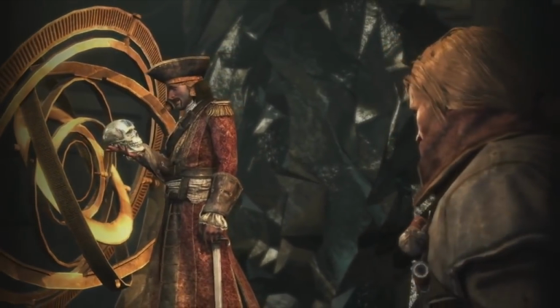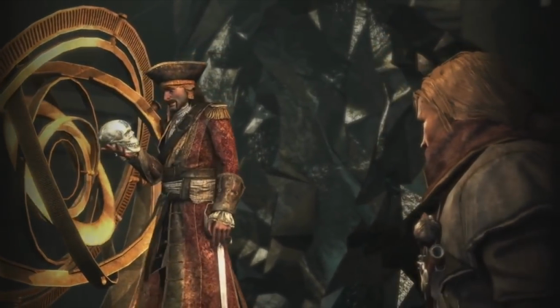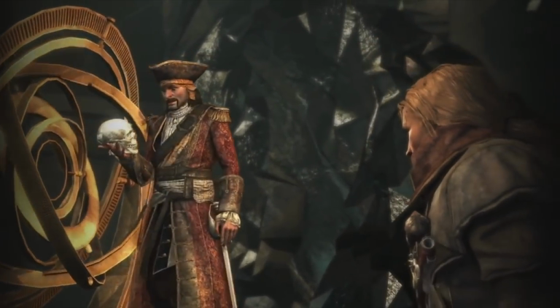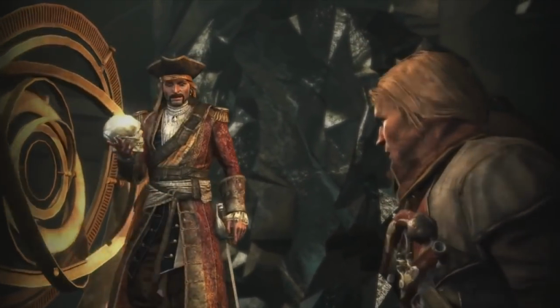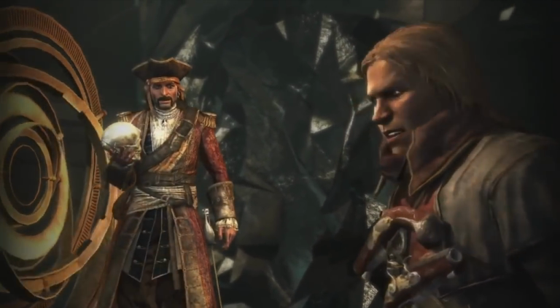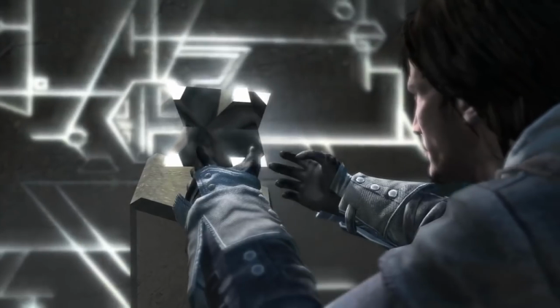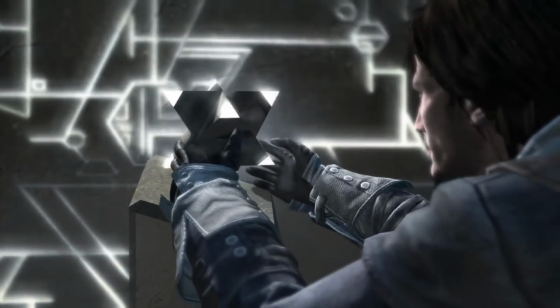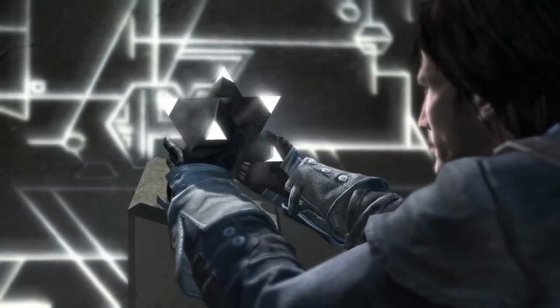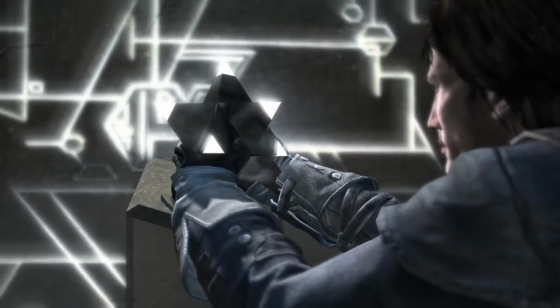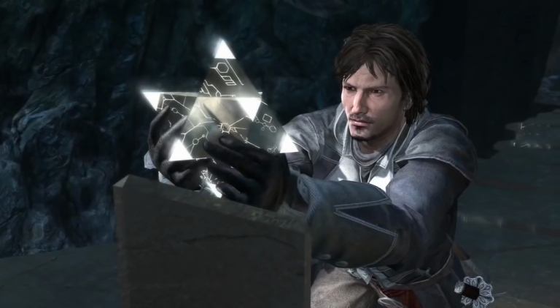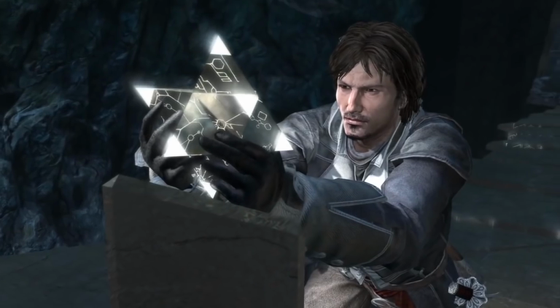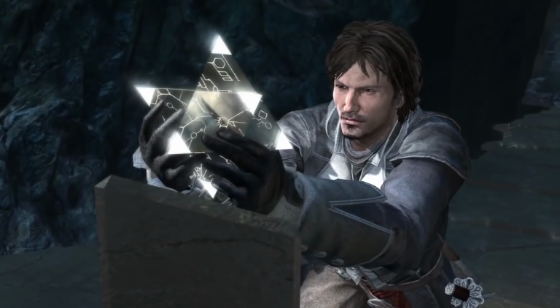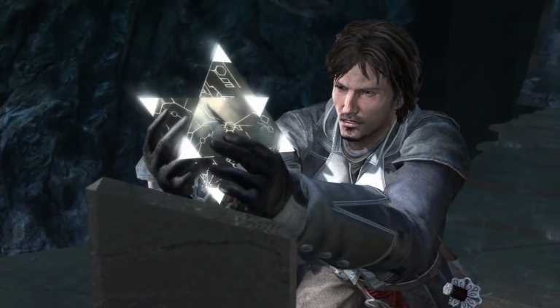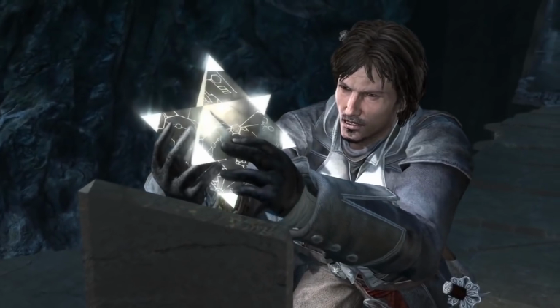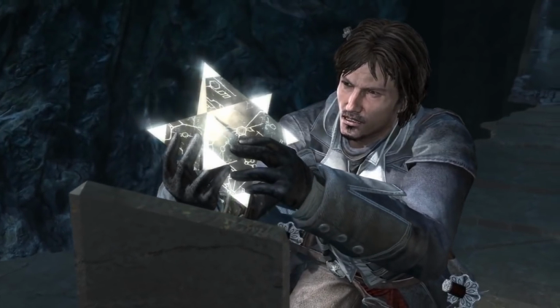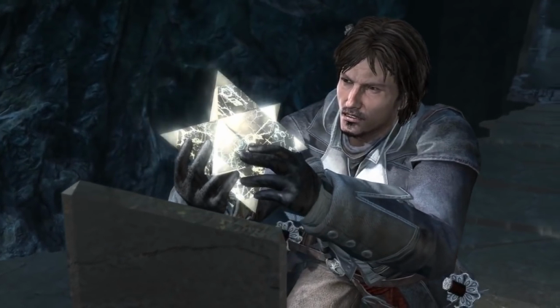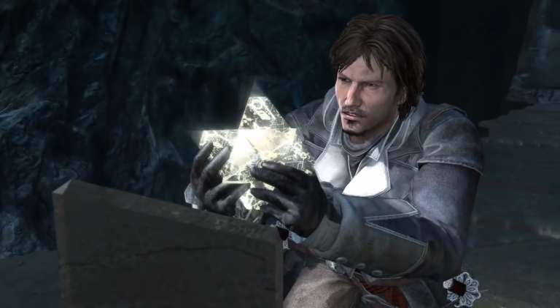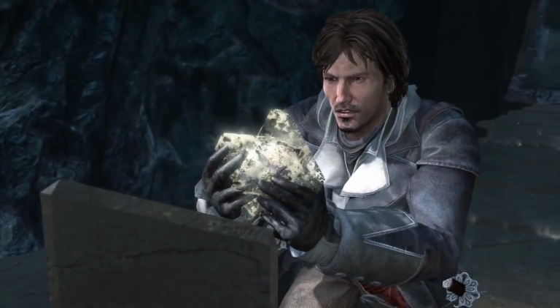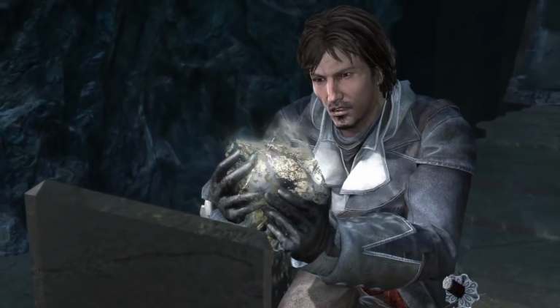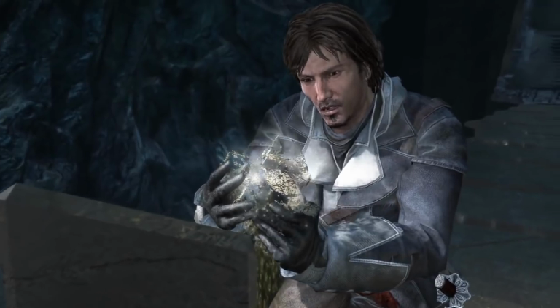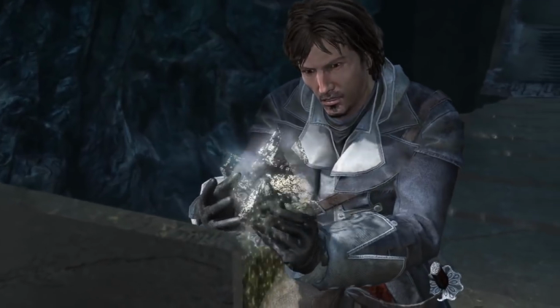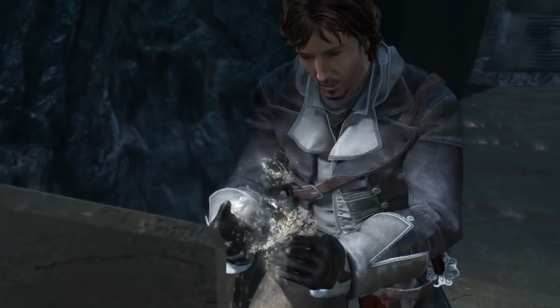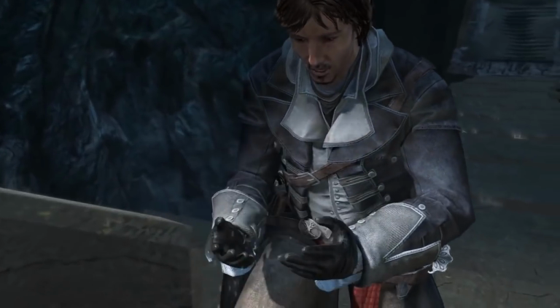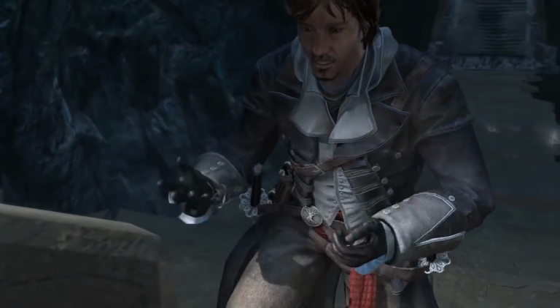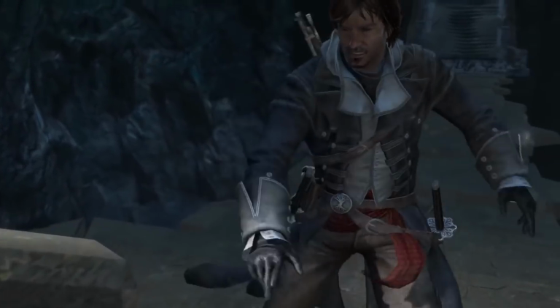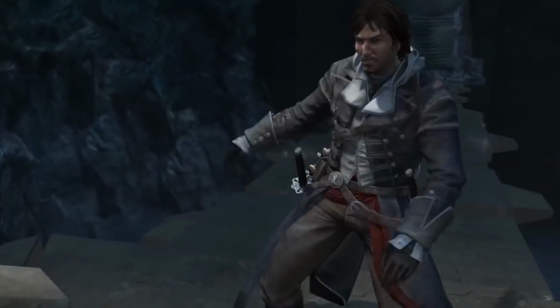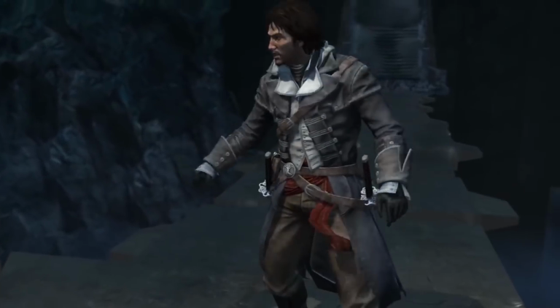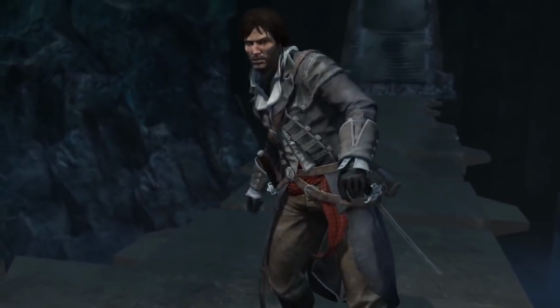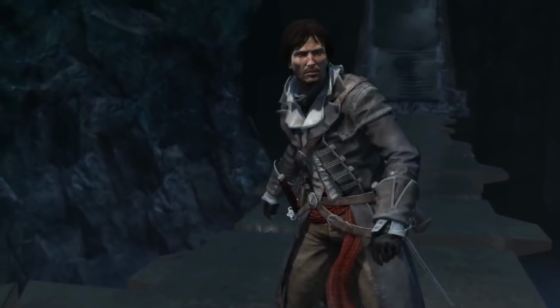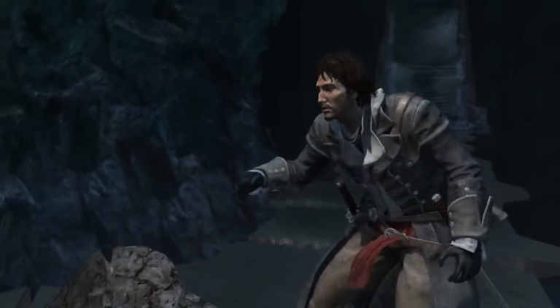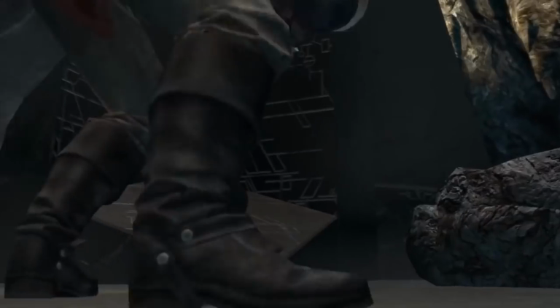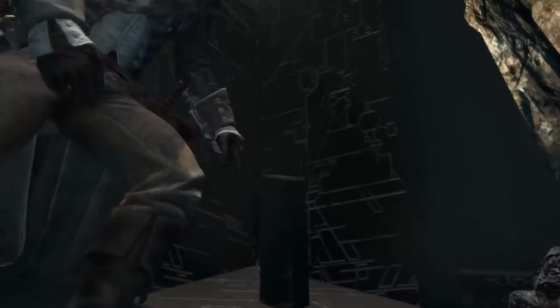In Rogue, we saw Isu temples that actually held the earth together, known as Seismic Temples, and when interfered with caused catastrophic events, like the earthquake in Lisbon in 1755.